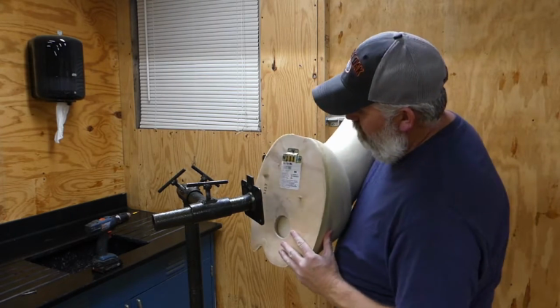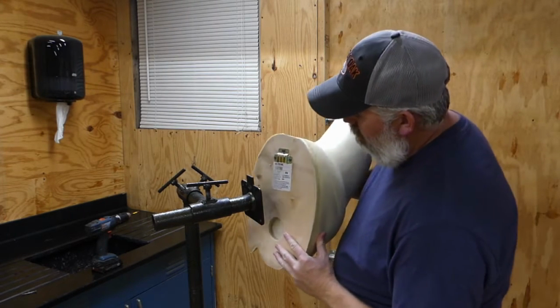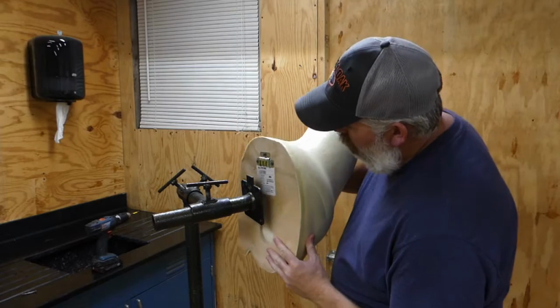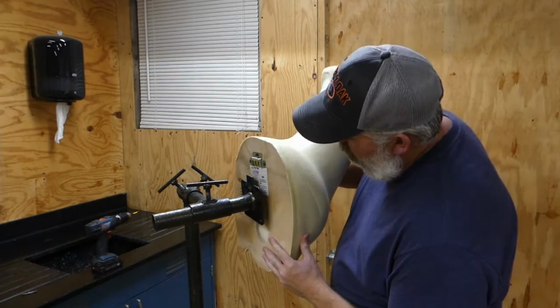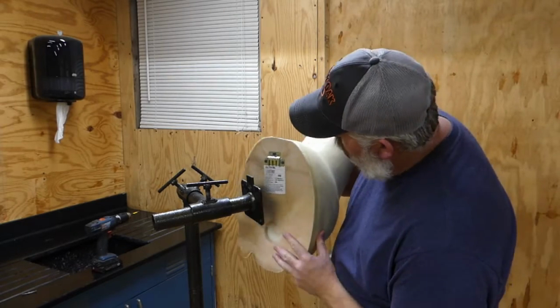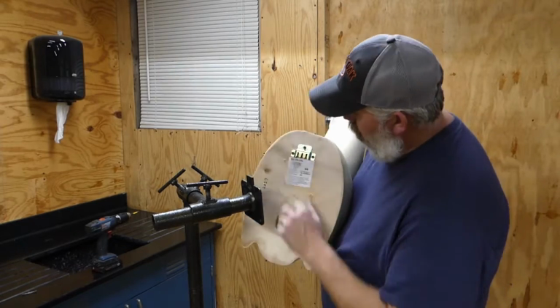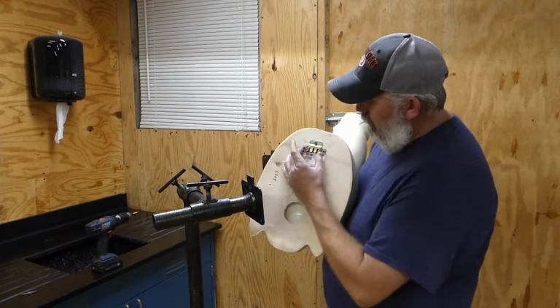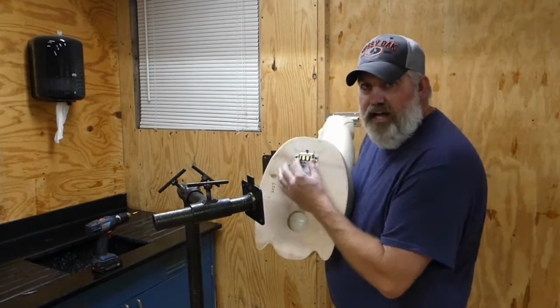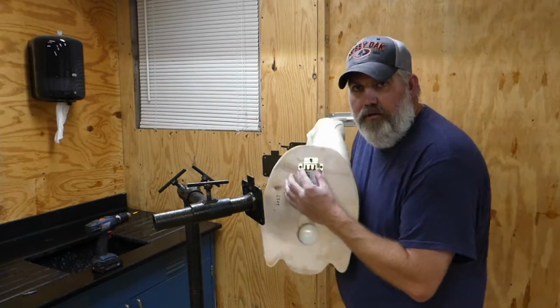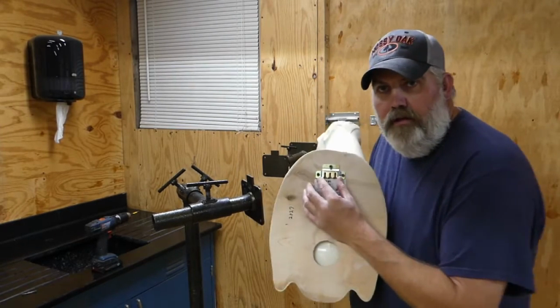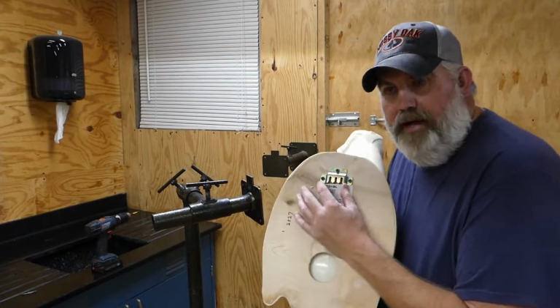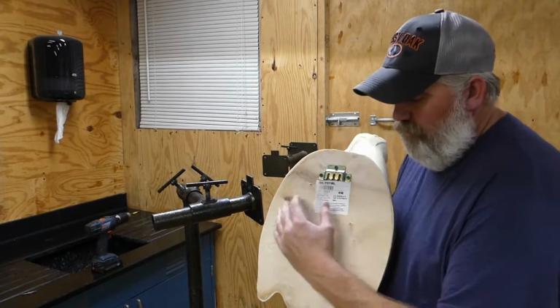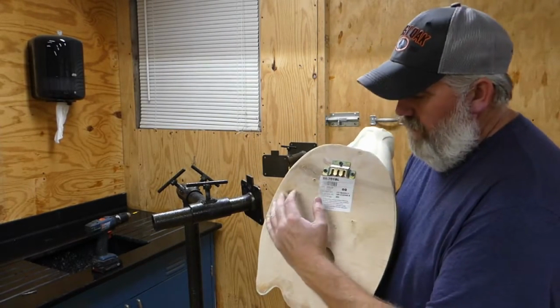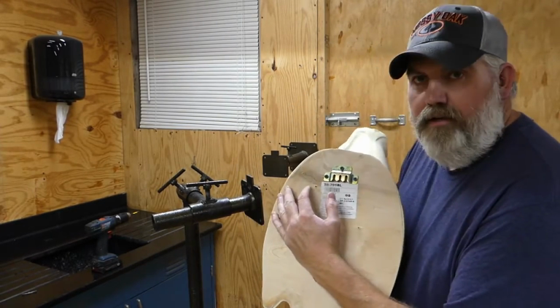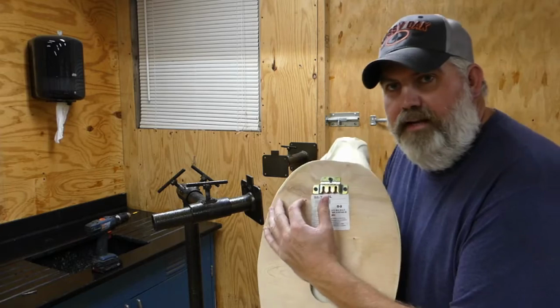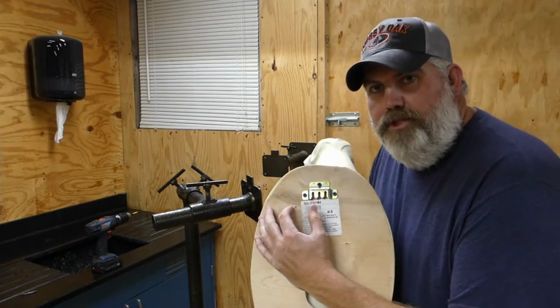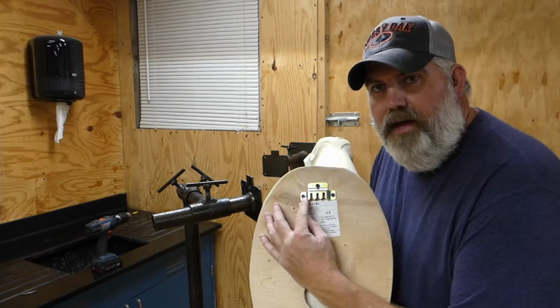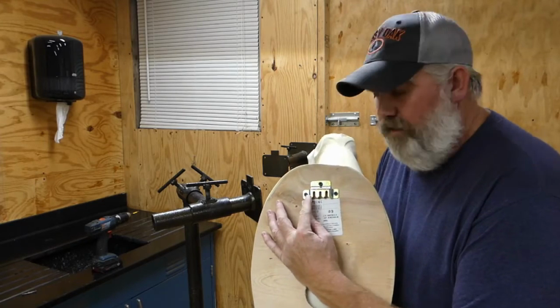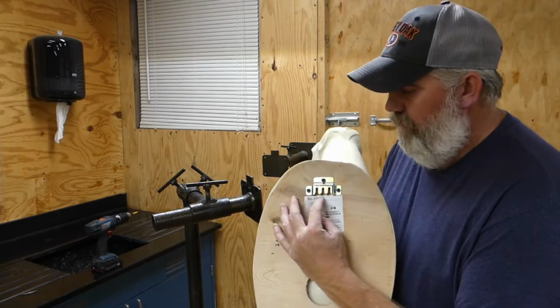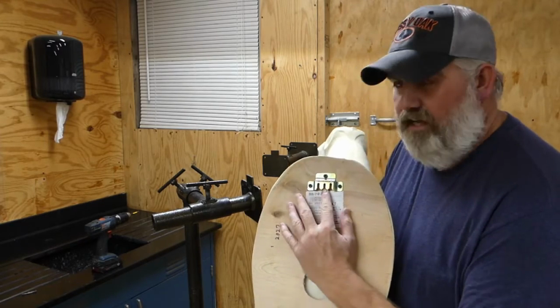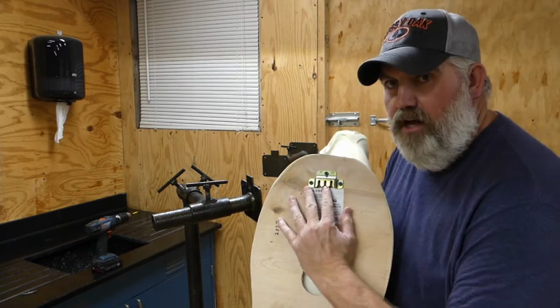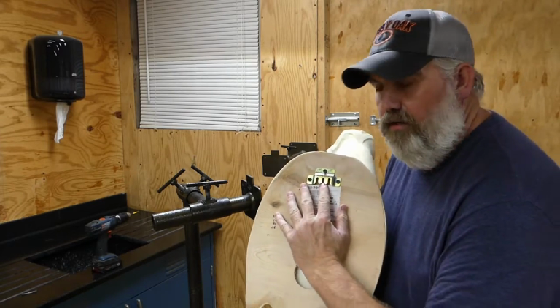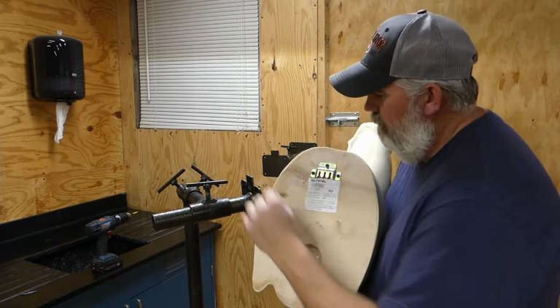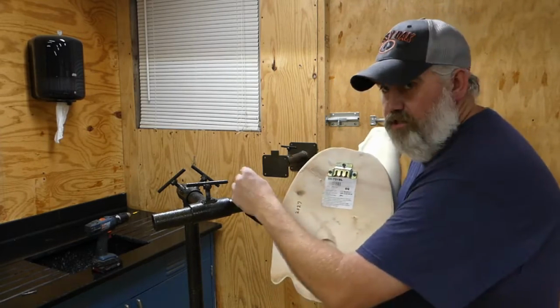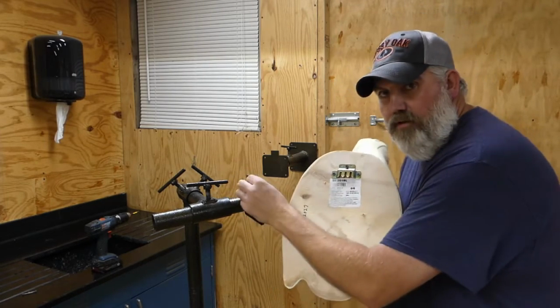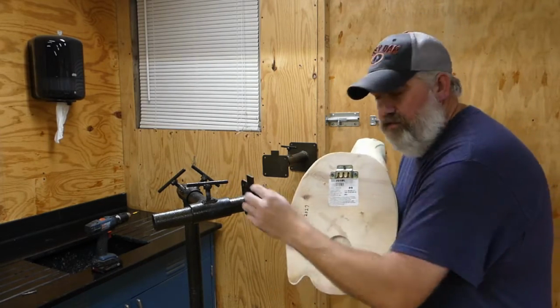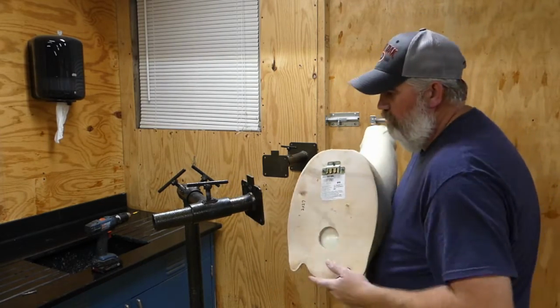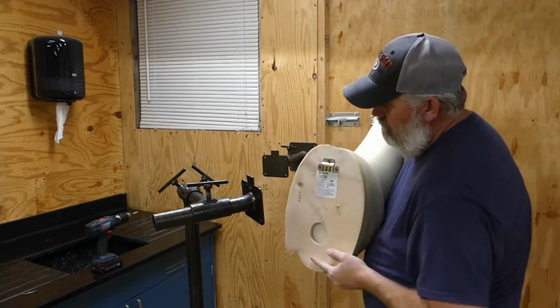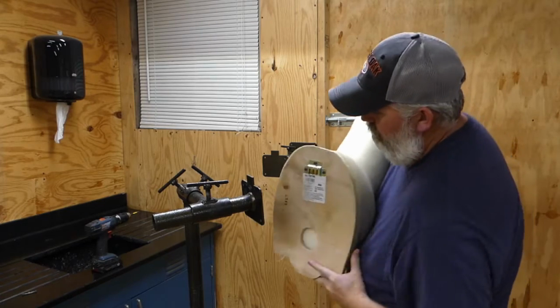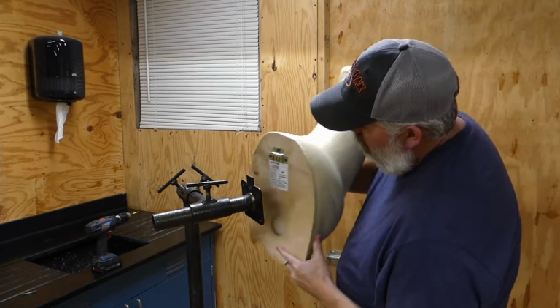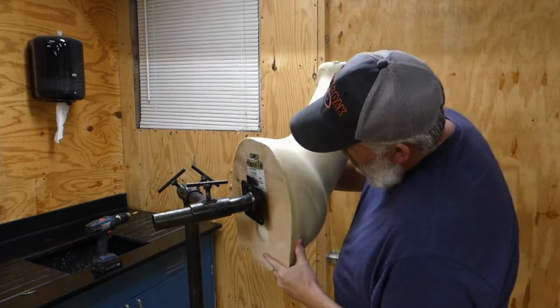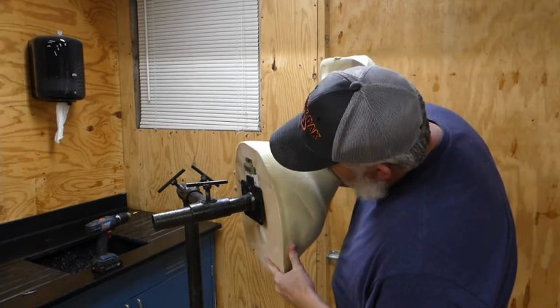What you do is install this hanger on the back of the form right here, and once you get it screwed in — it's got a slot here — this little slot on the mounting stand will actually slide right on.